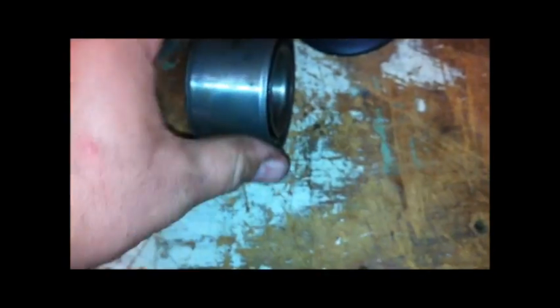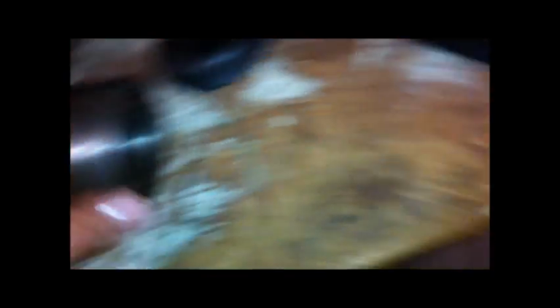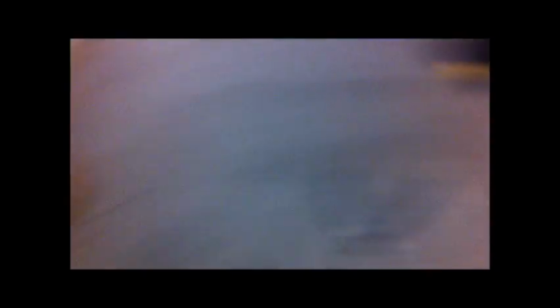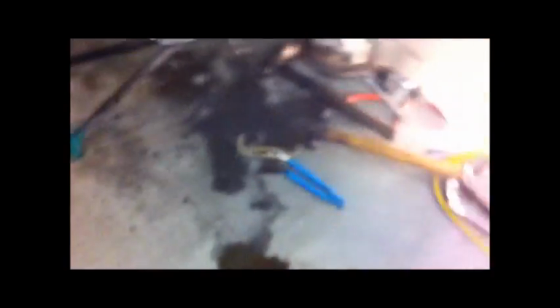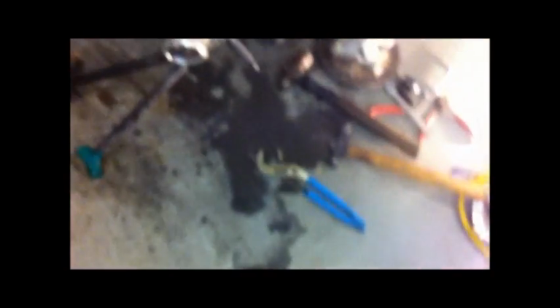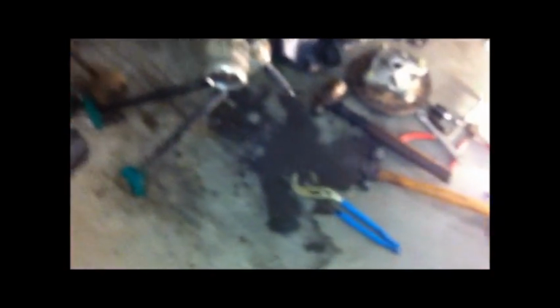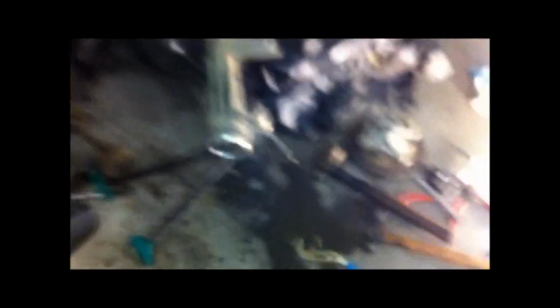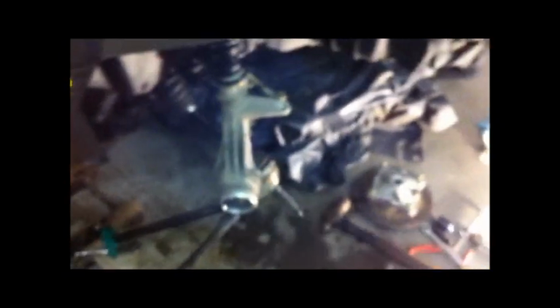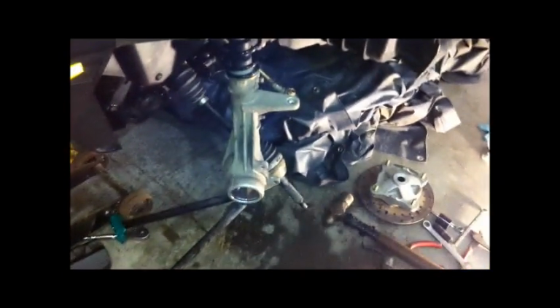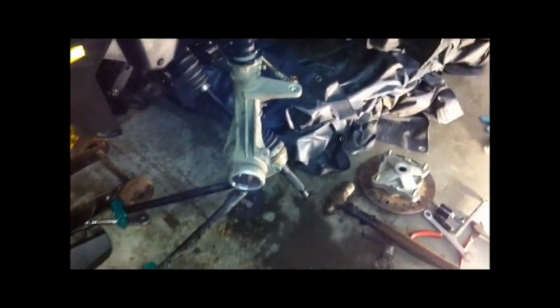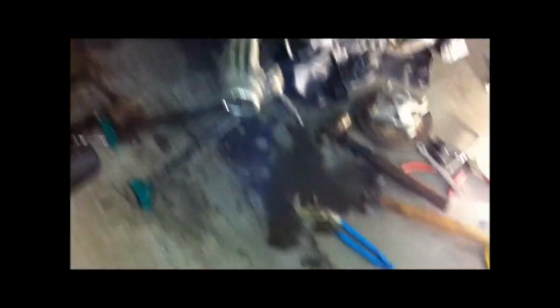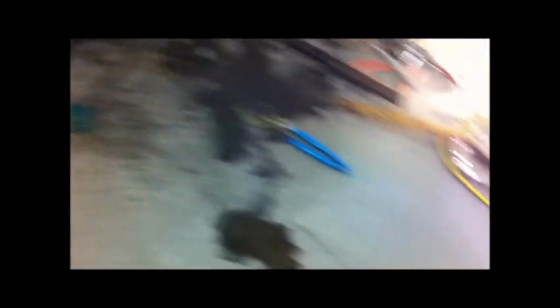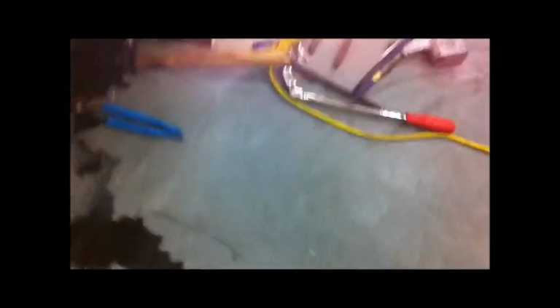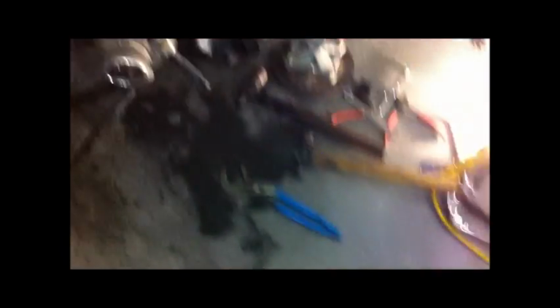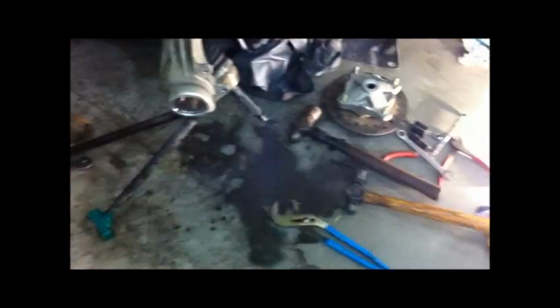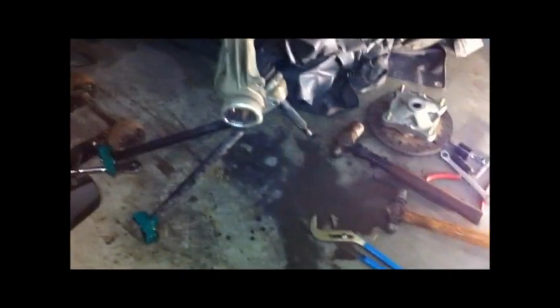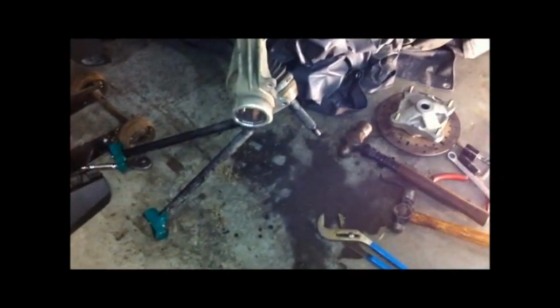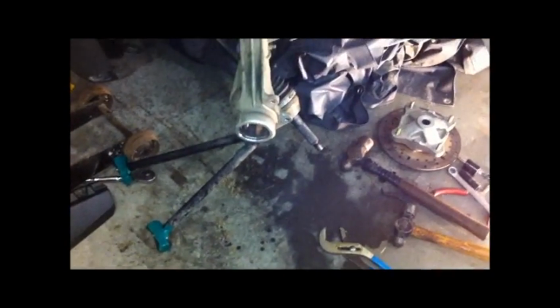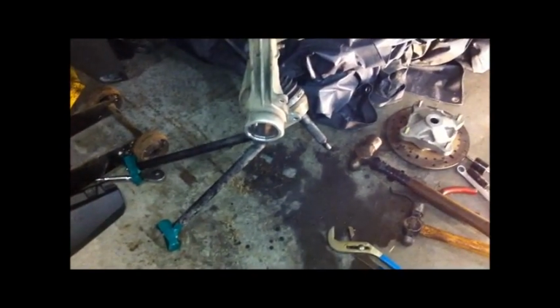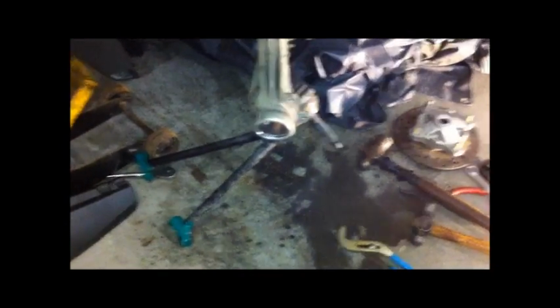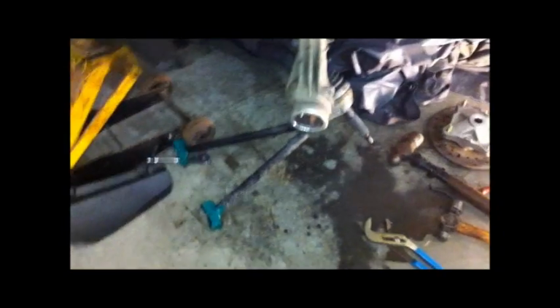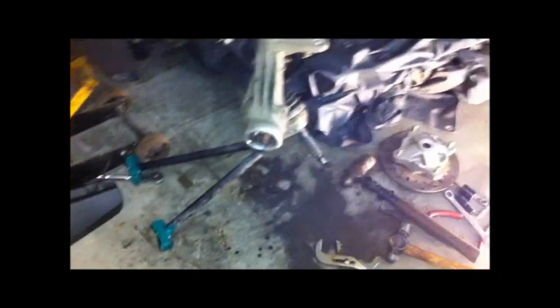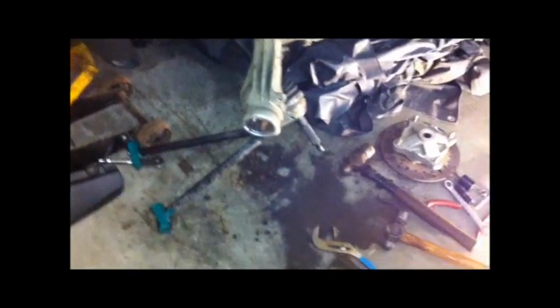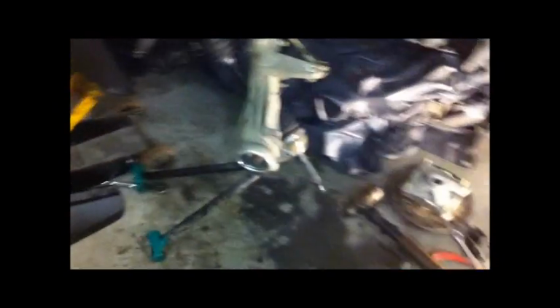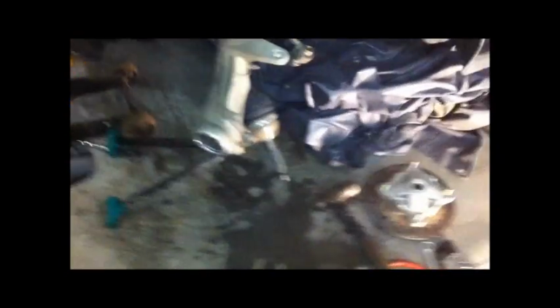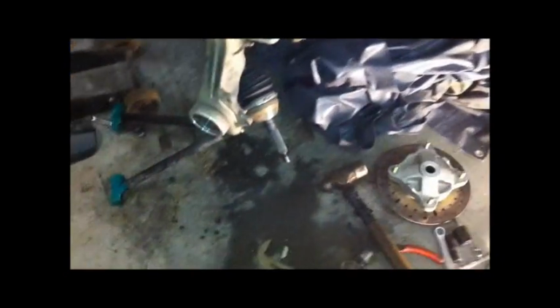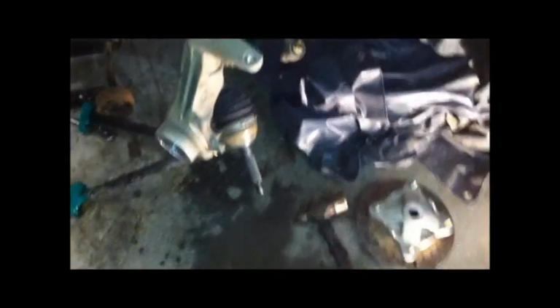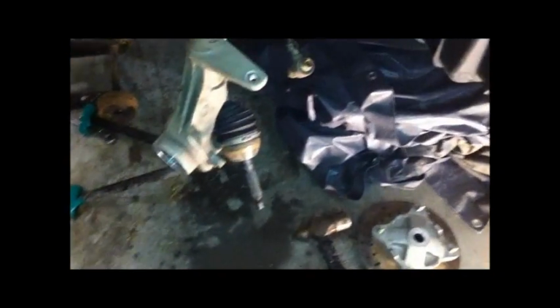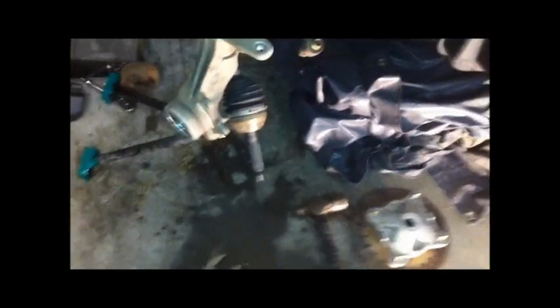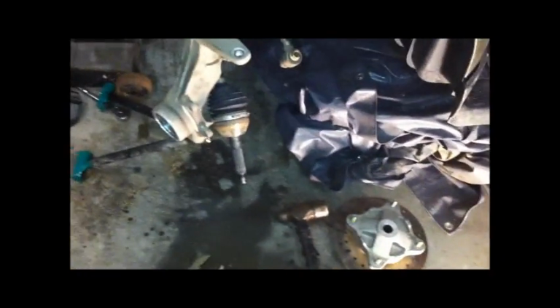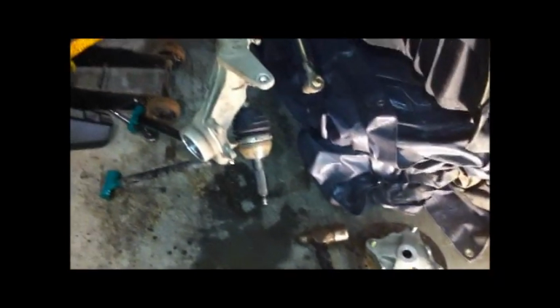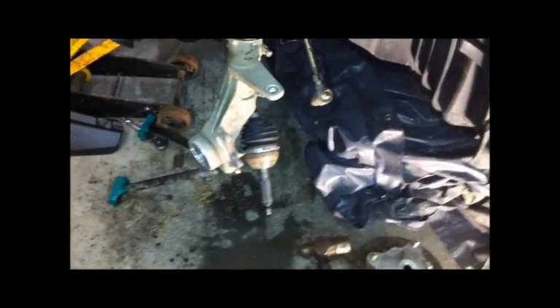The first thing I did before pulling anything apart was try re-torquing the wheel down — the center castle nut. And of course, that never helped.